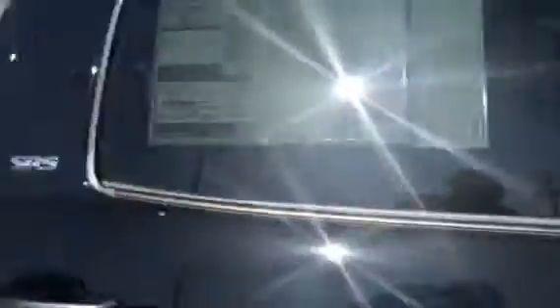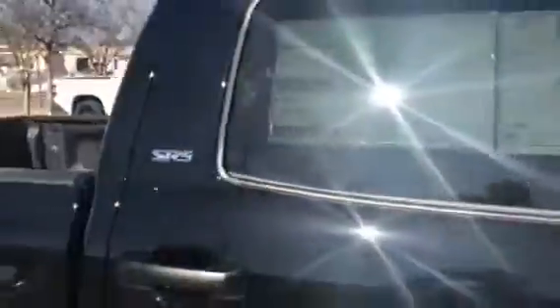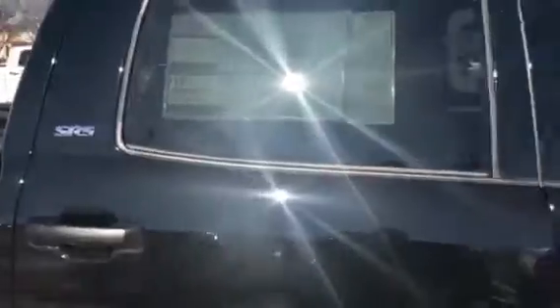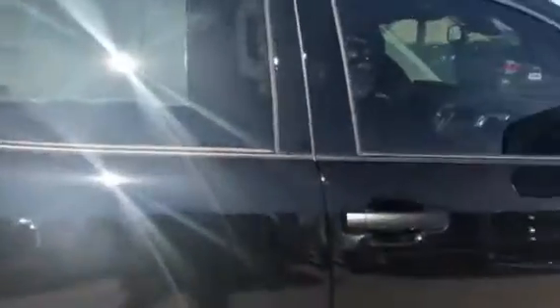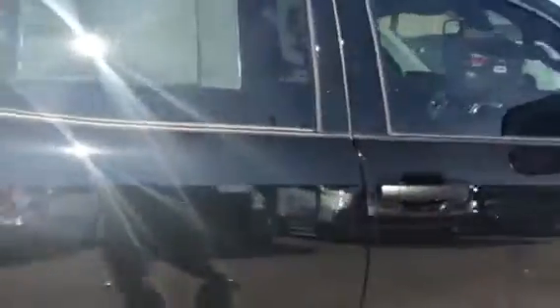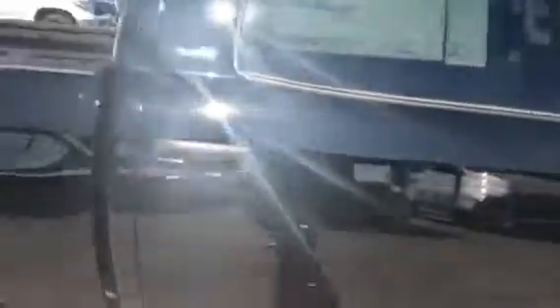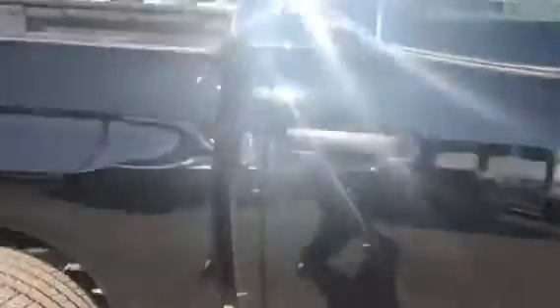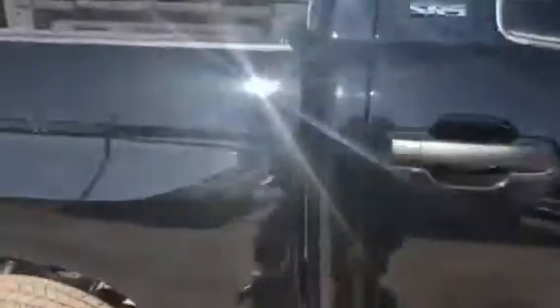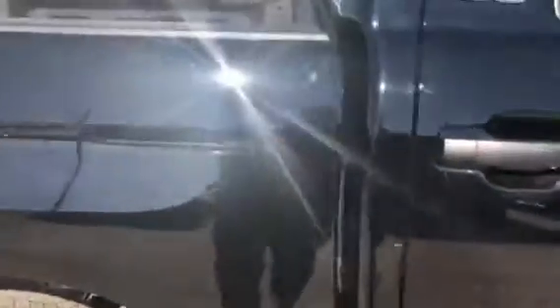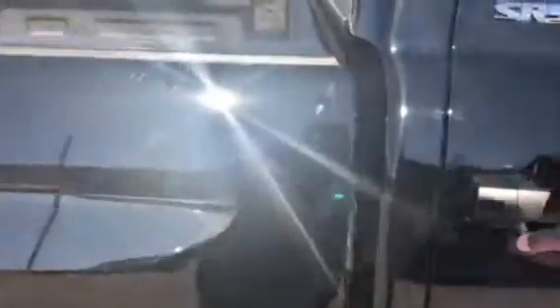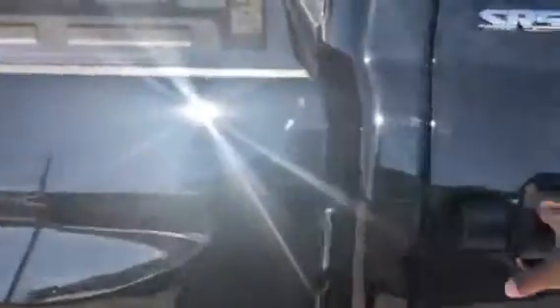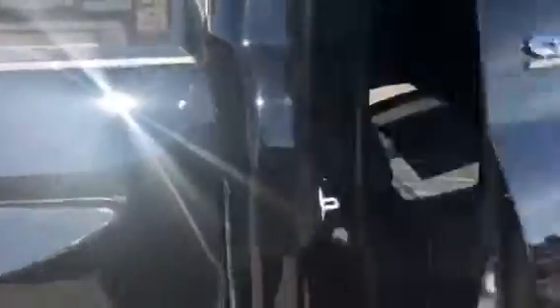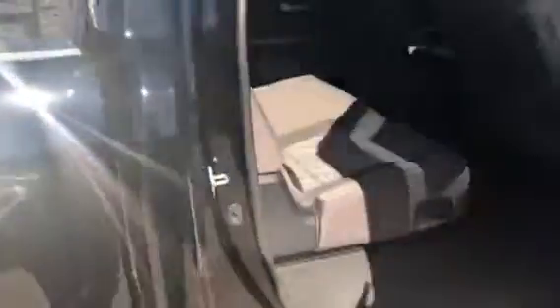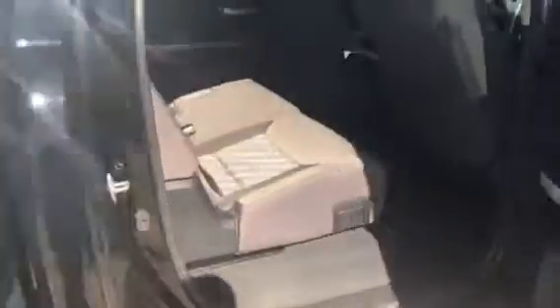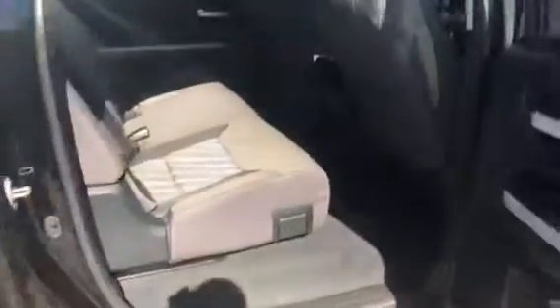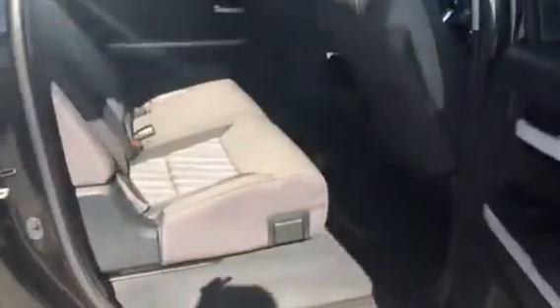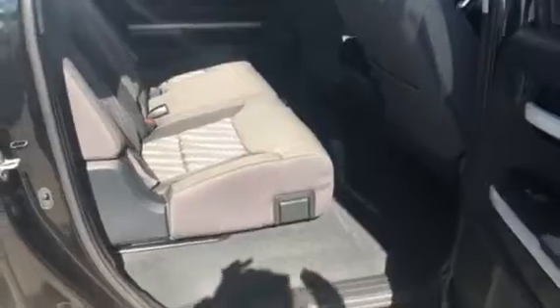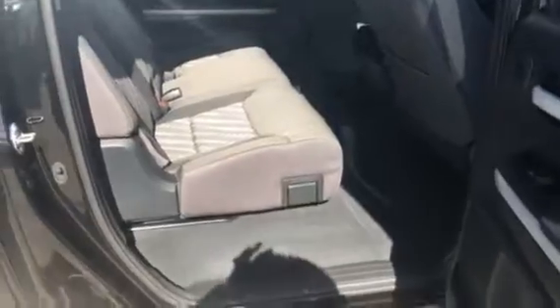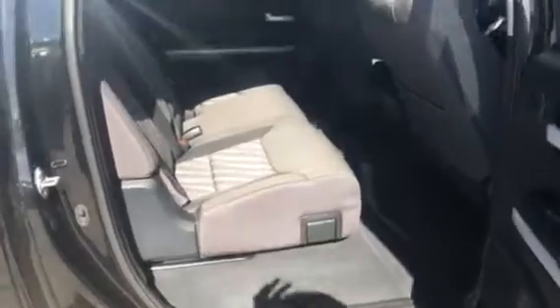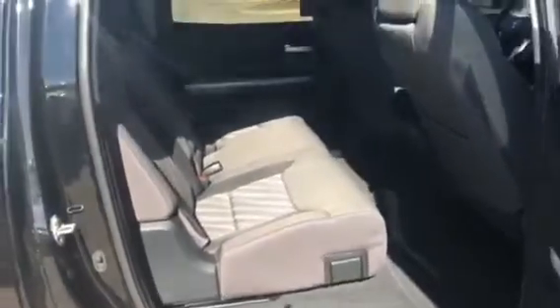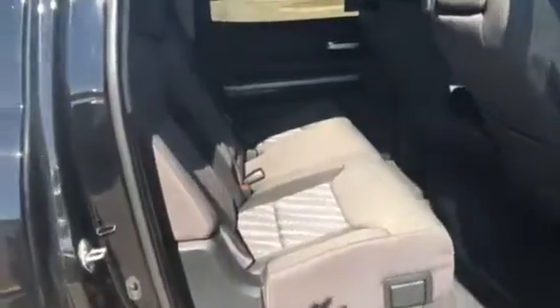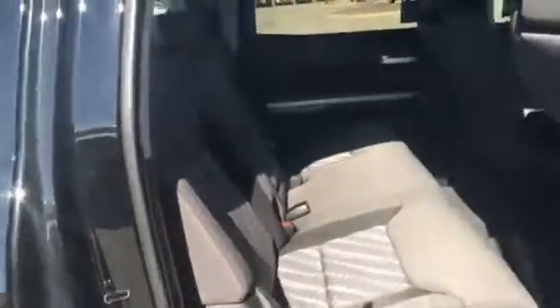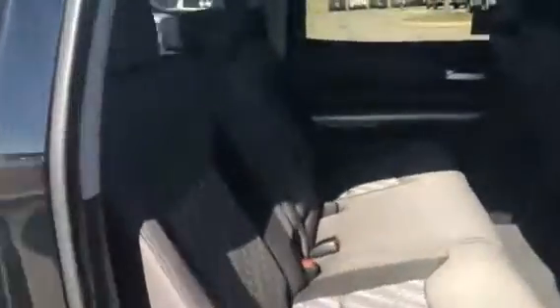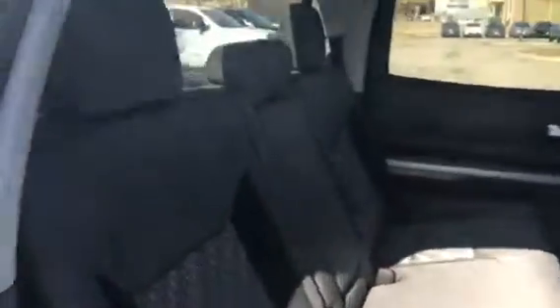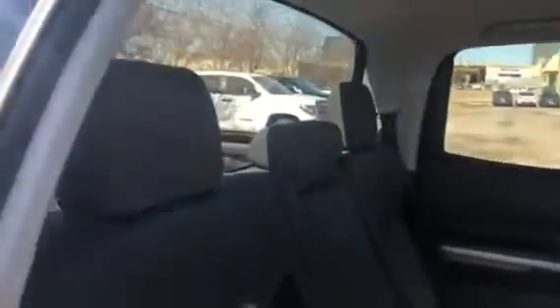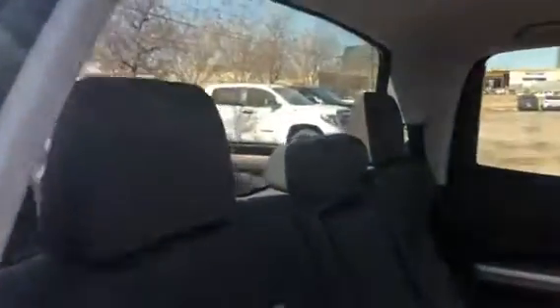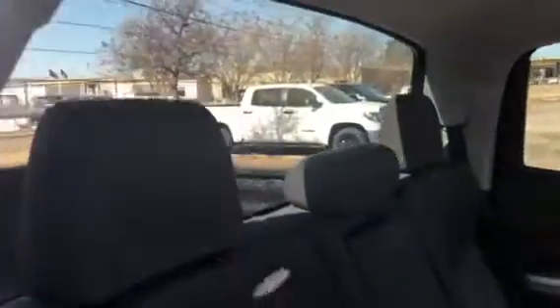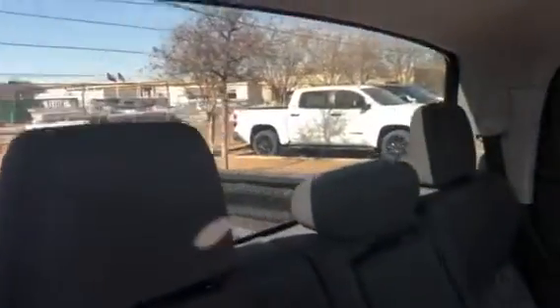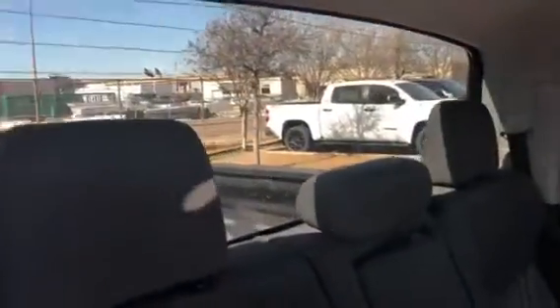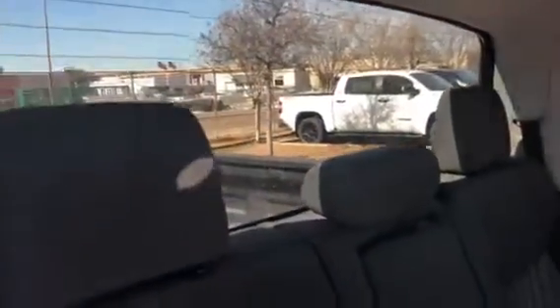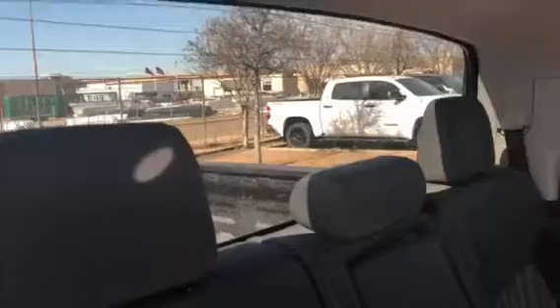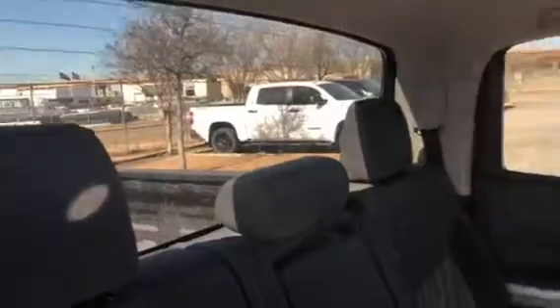This is the CrewMax. Huge back seat. This back window slides all the way down — it's power.